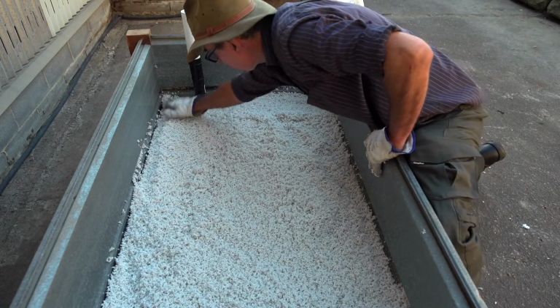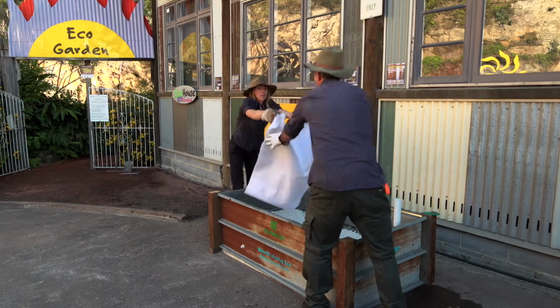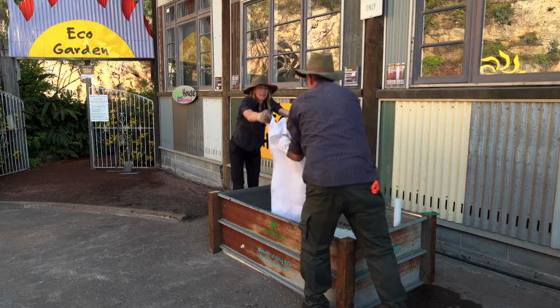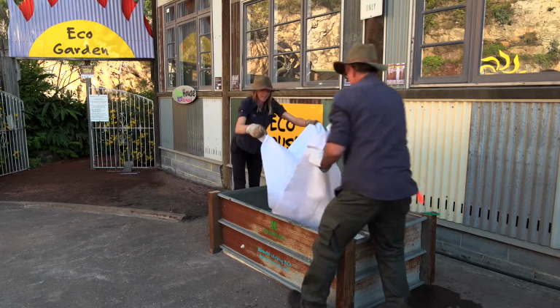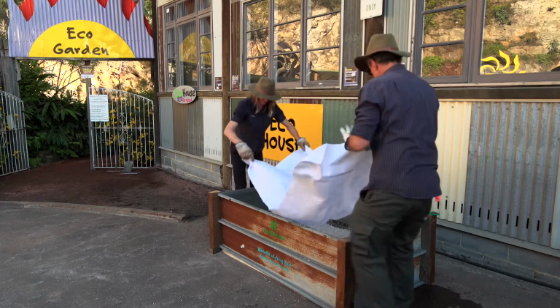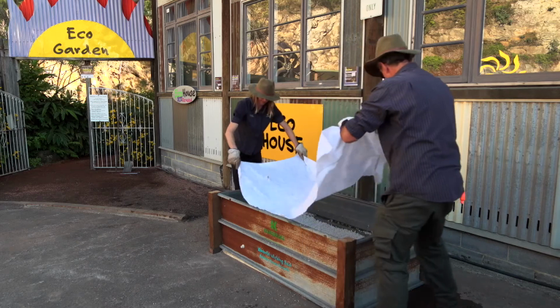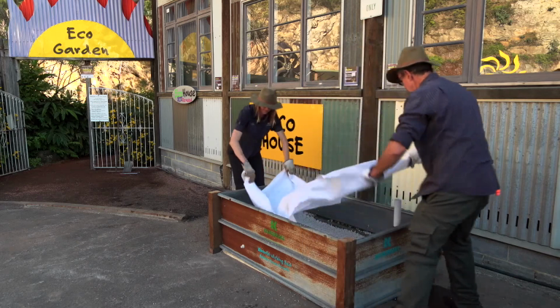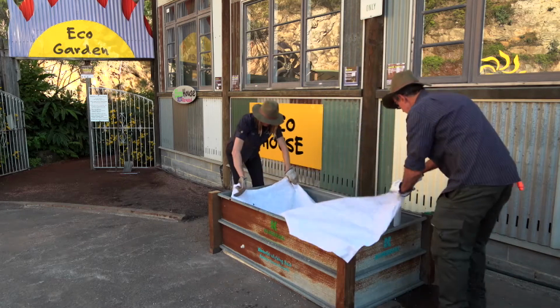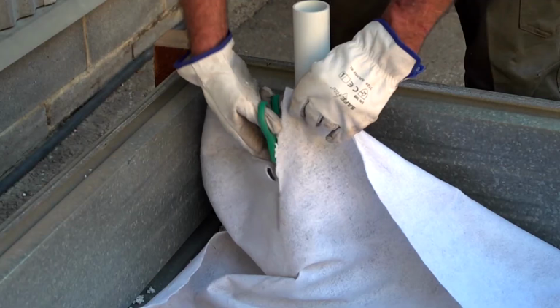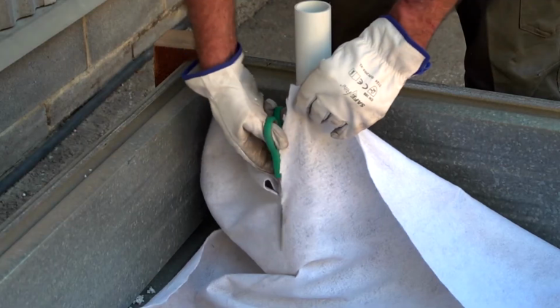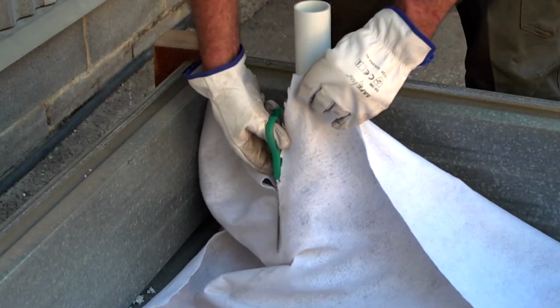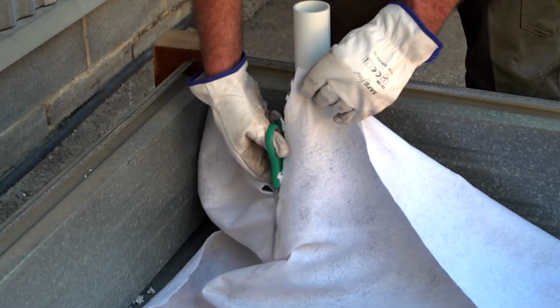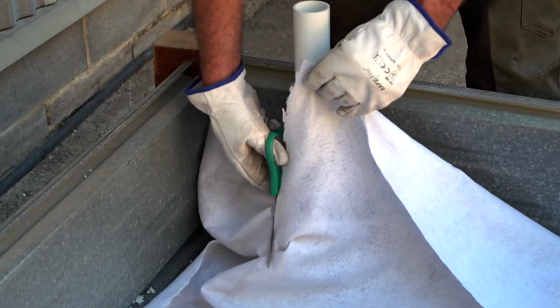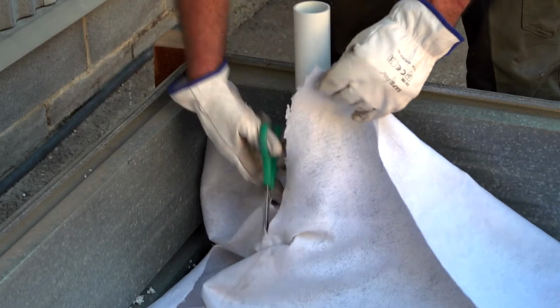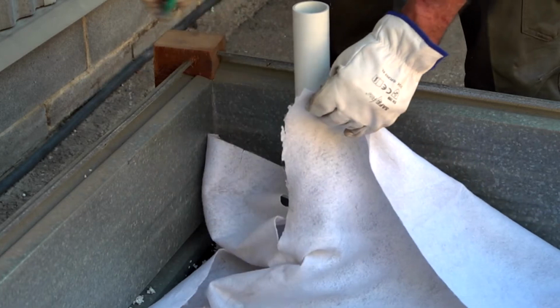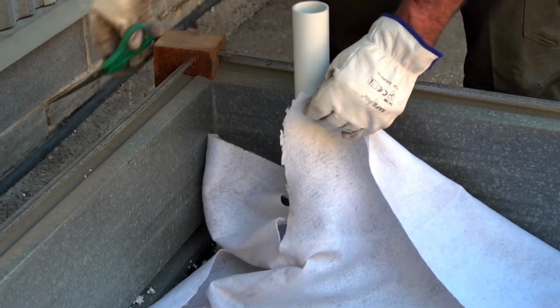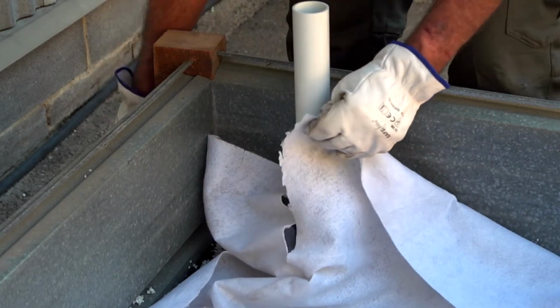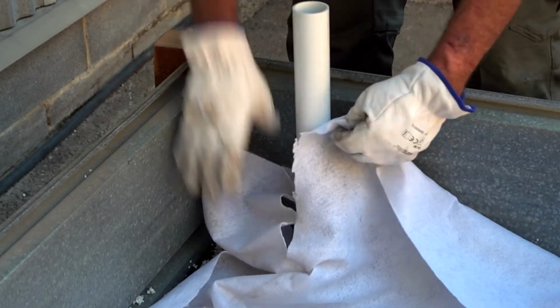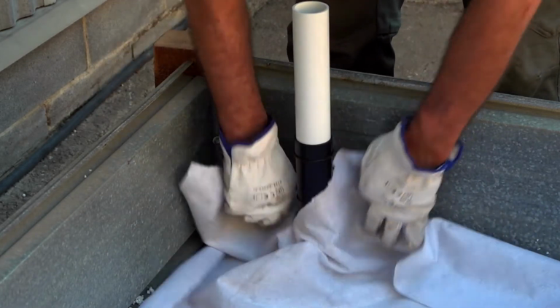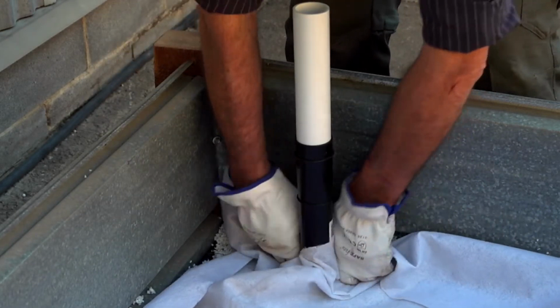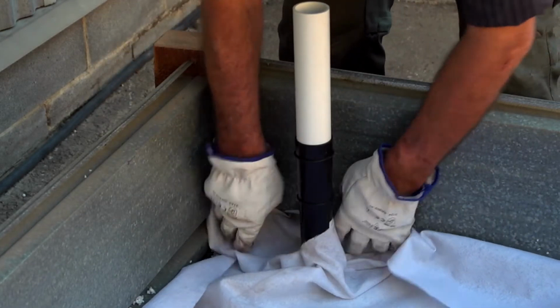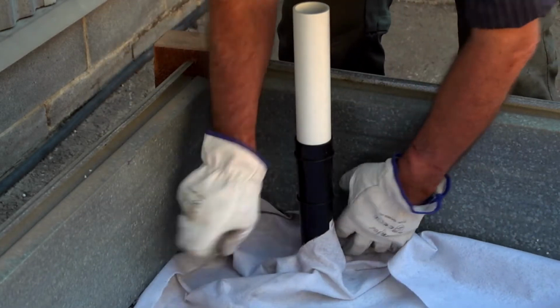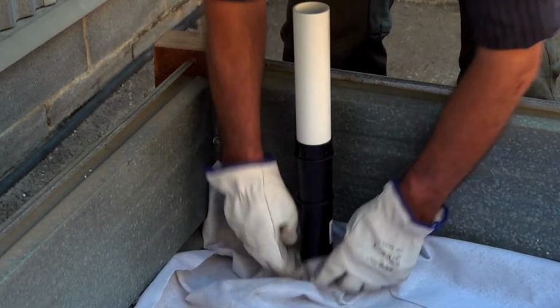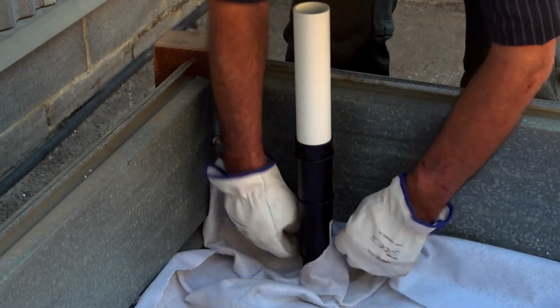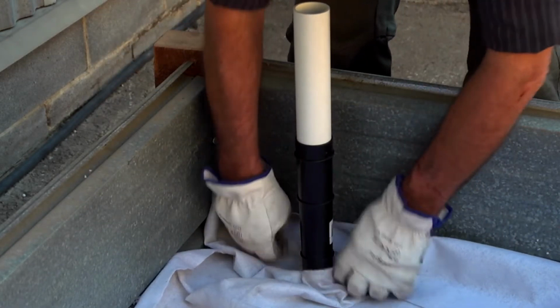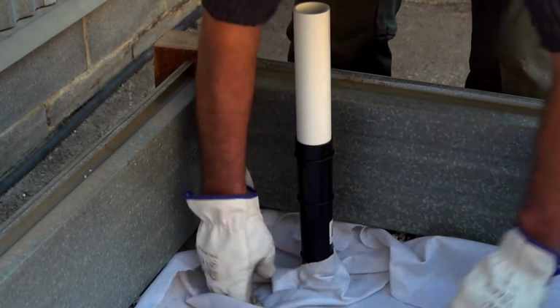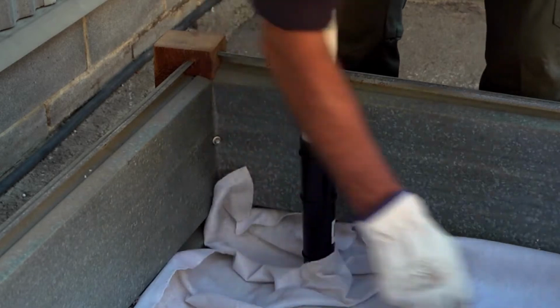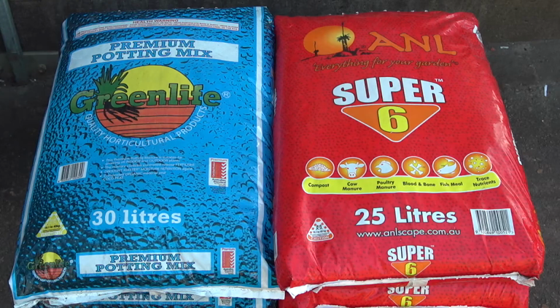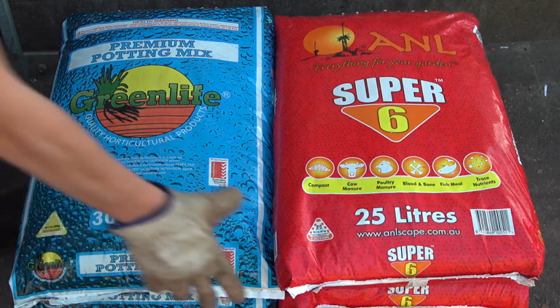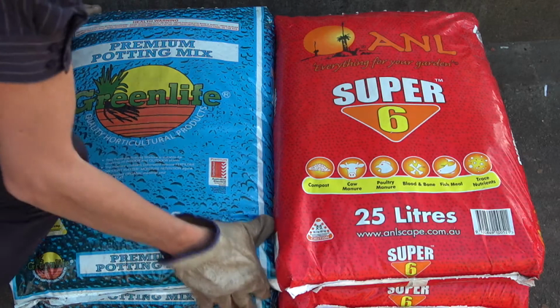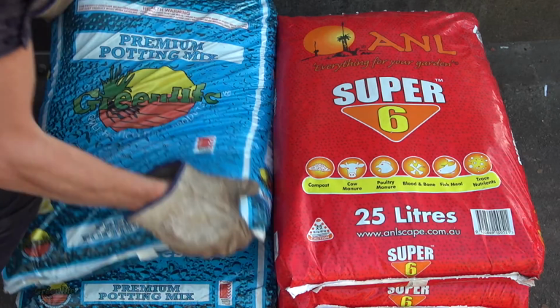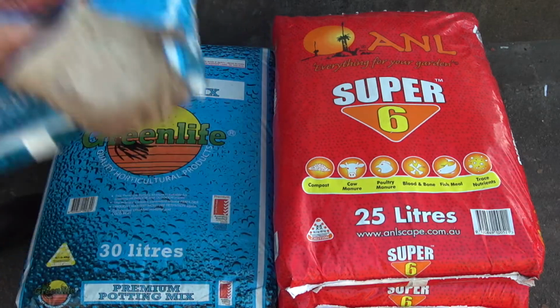Lay the geotech fabric over the perlite, making sure to cut a hole for the inlet pipe. Your bed is nearly done but still needs a mix for the plants to grow in. Next, prepare the soil layer.